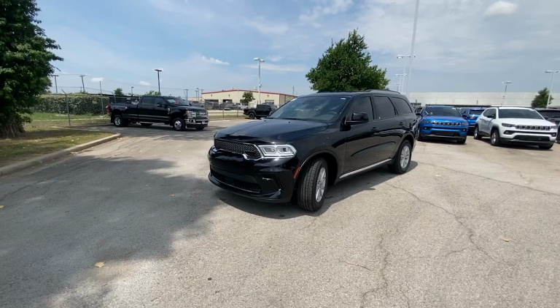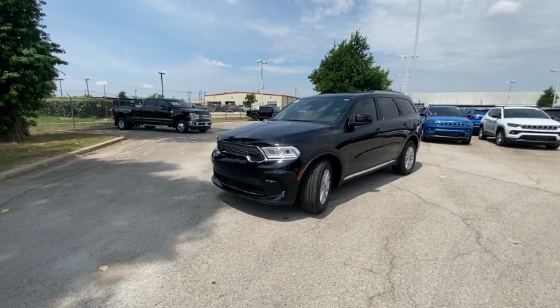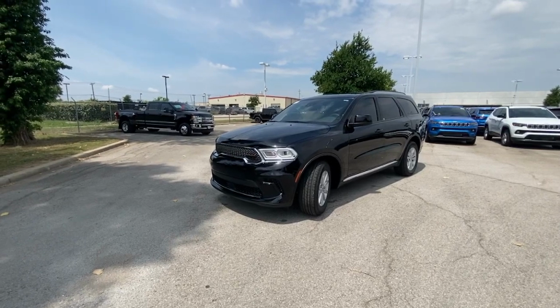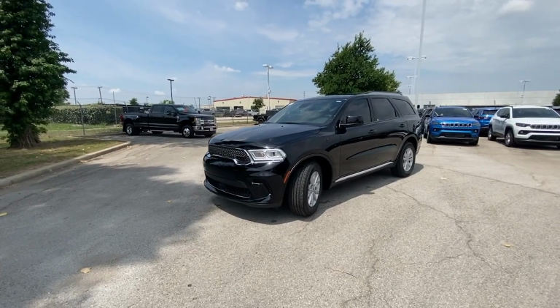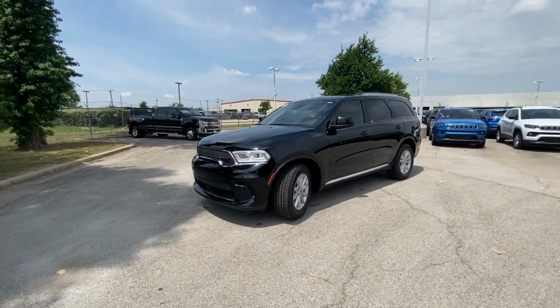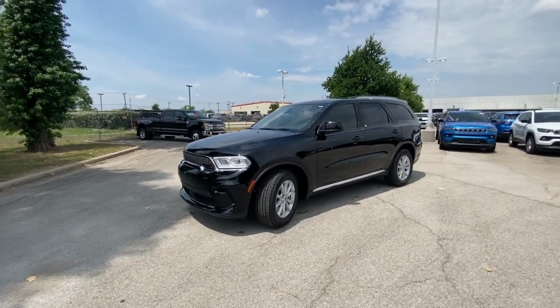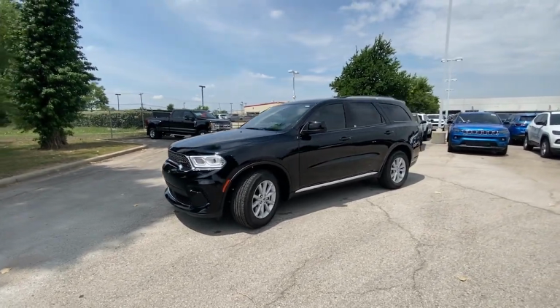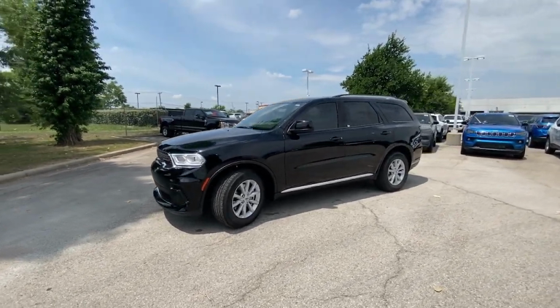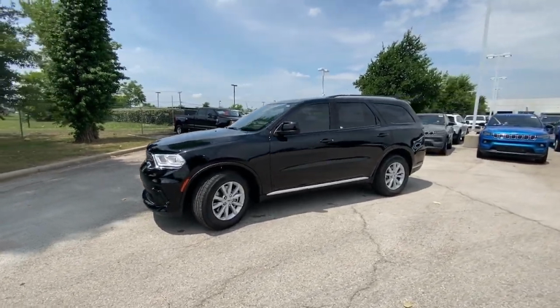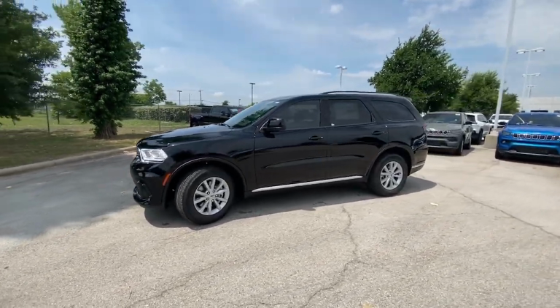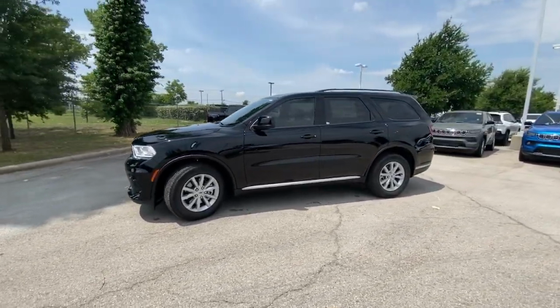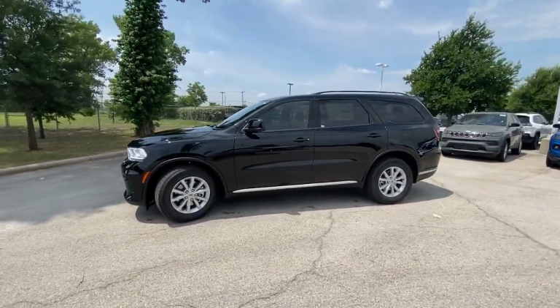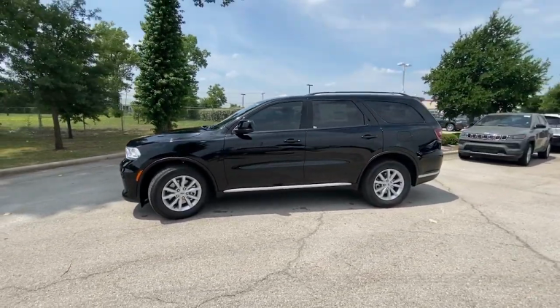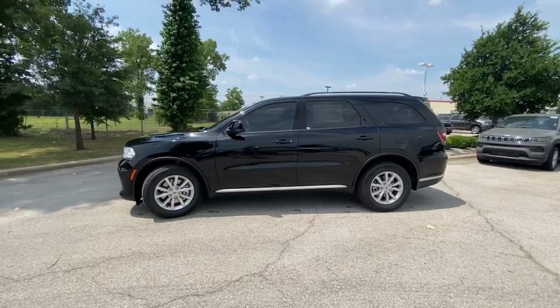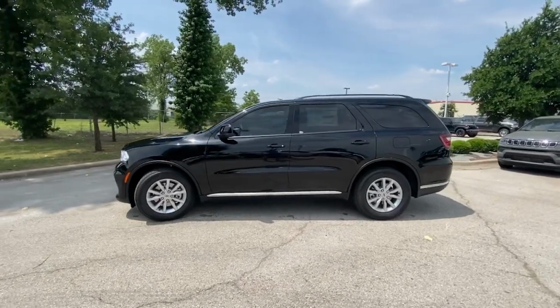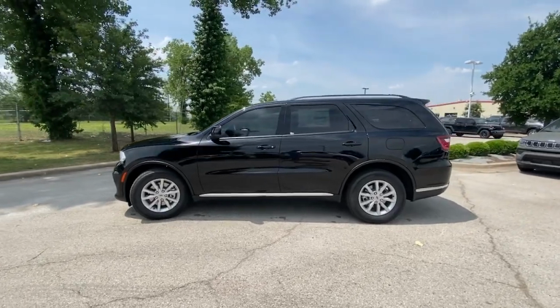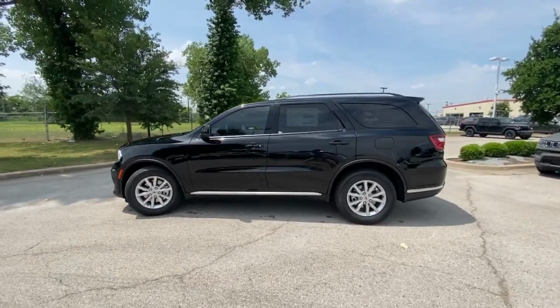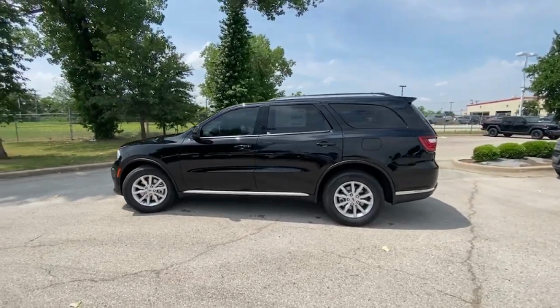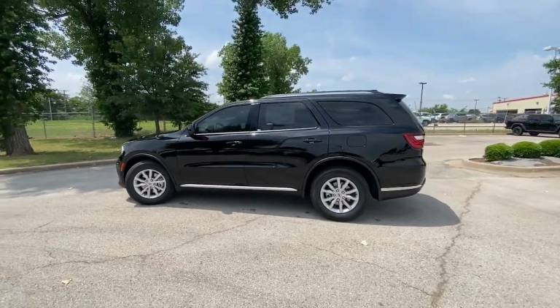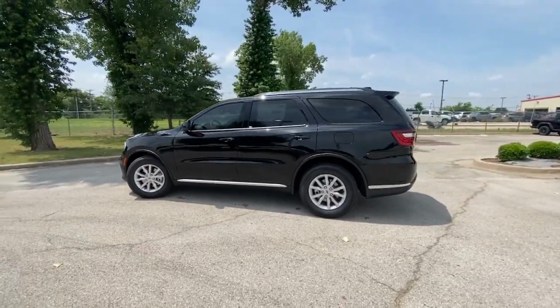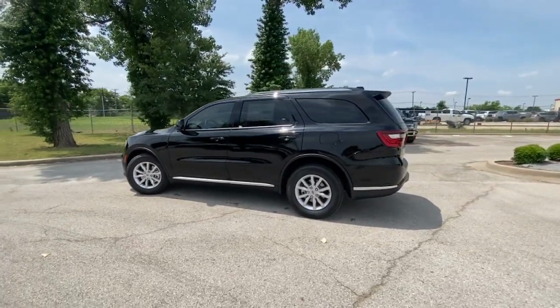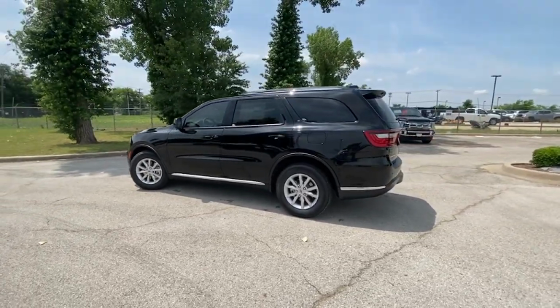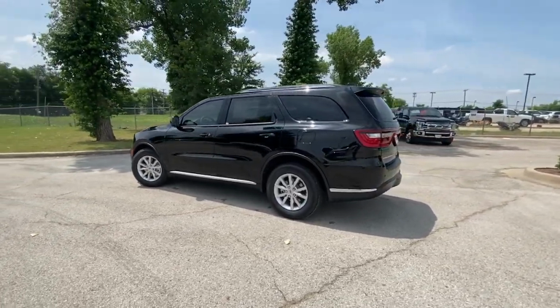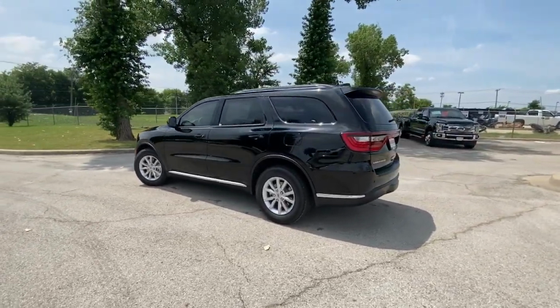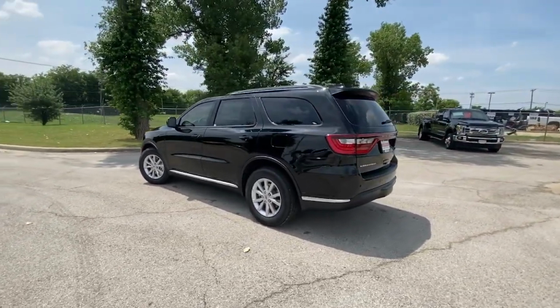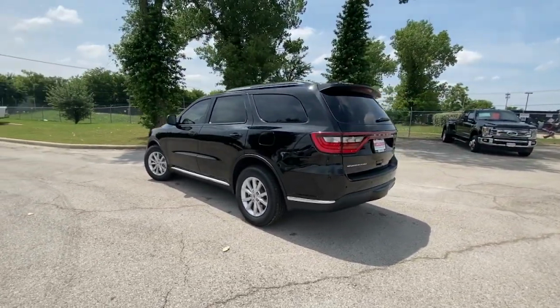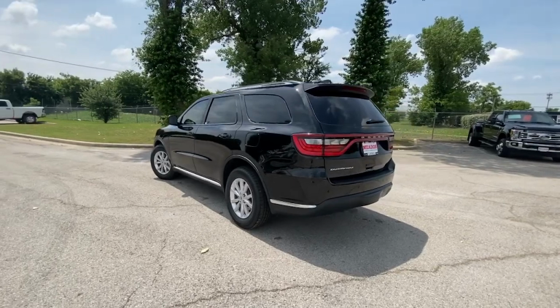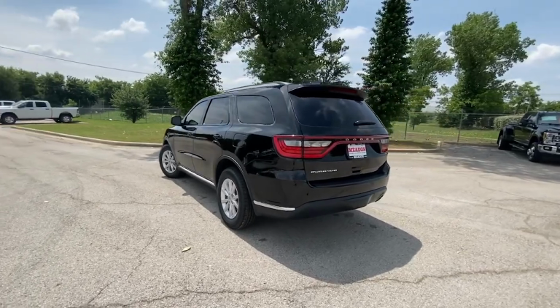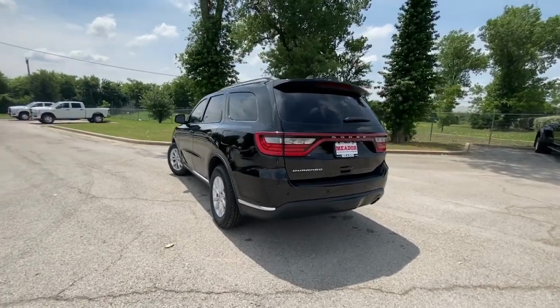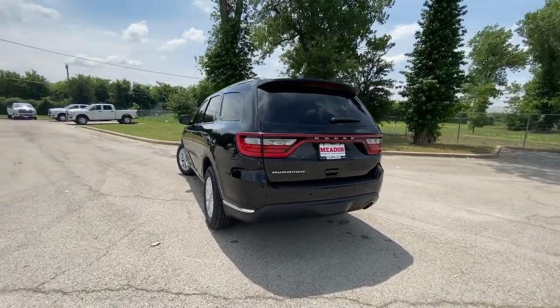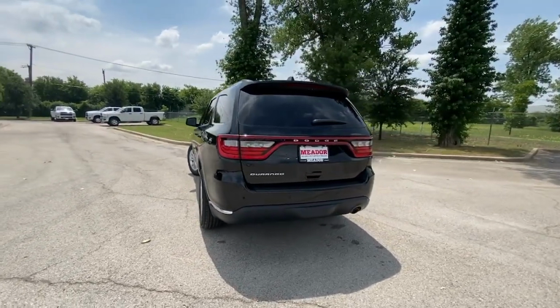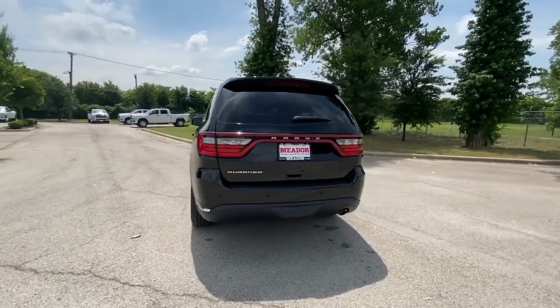You're going to love the 2023 Dodge Durango — the powerful full-size three-row SUV that blends rugged capability with refined, state-of-the-art comfort.